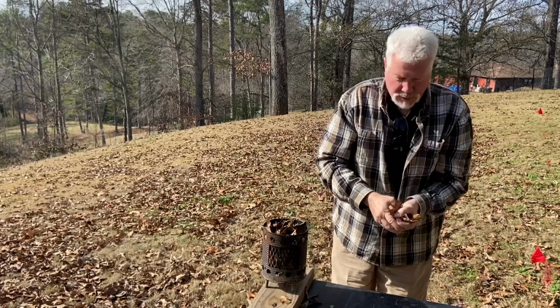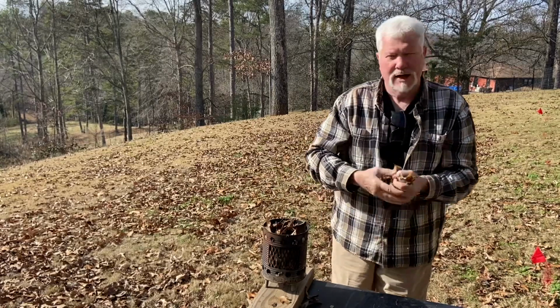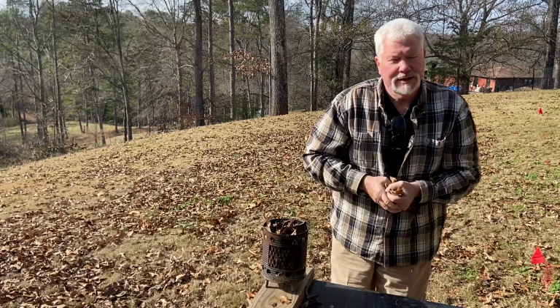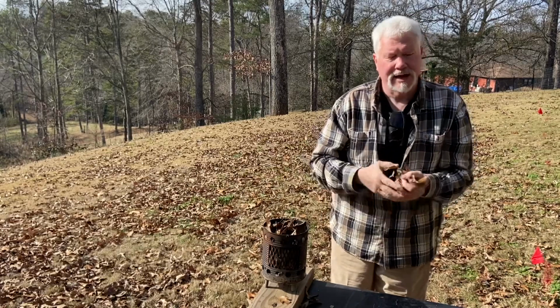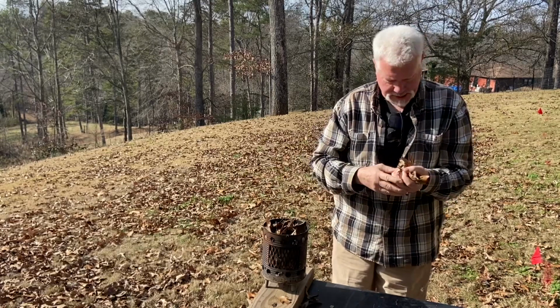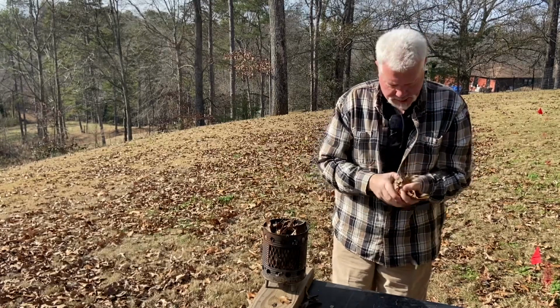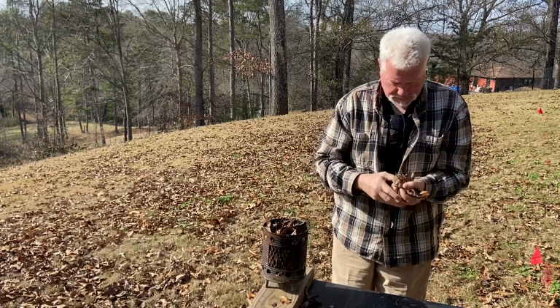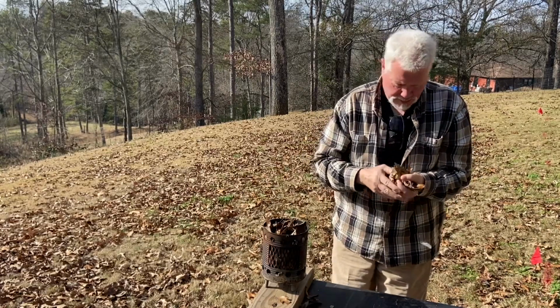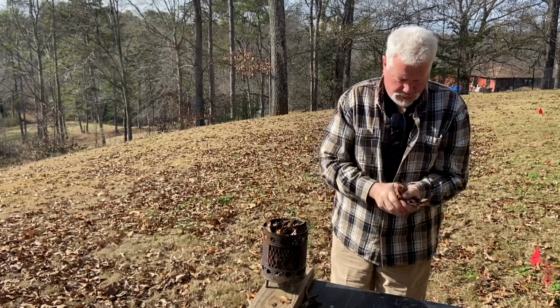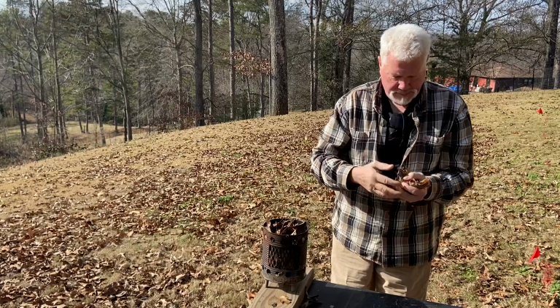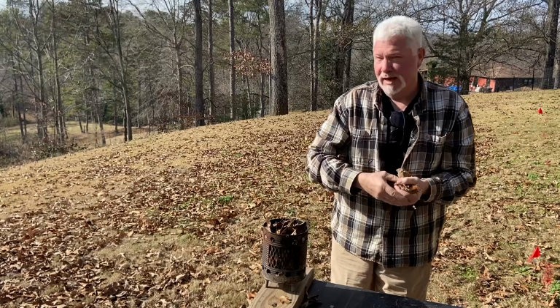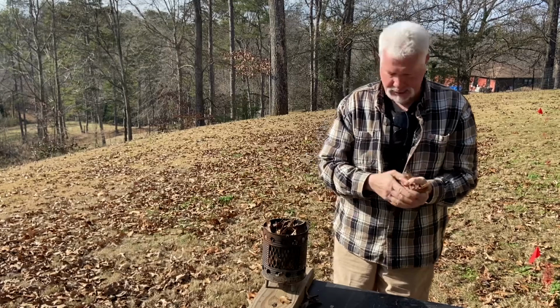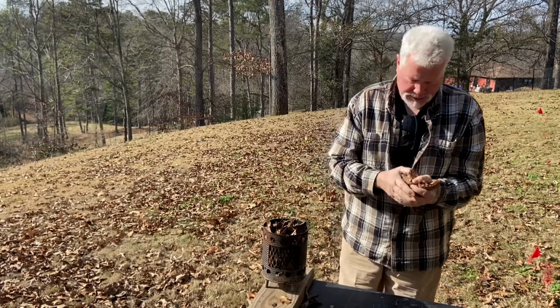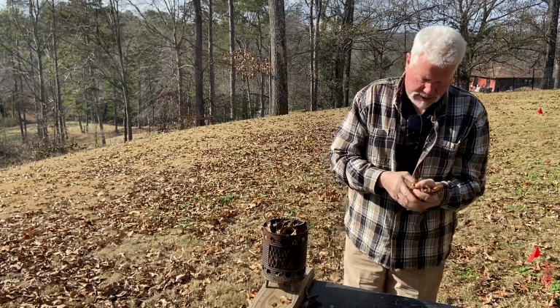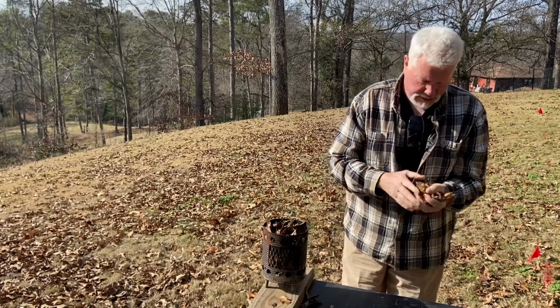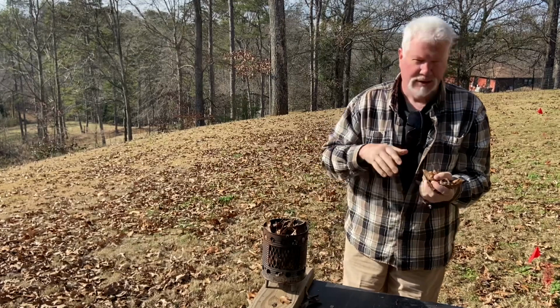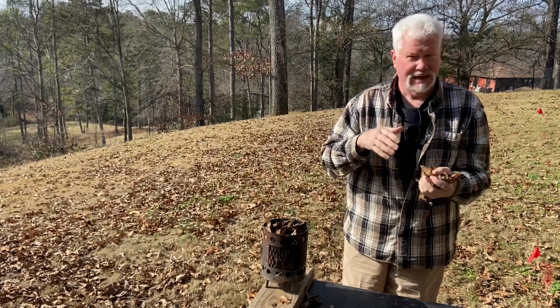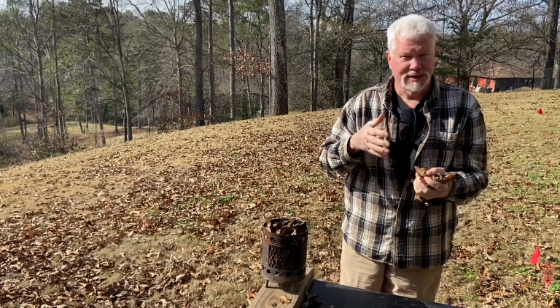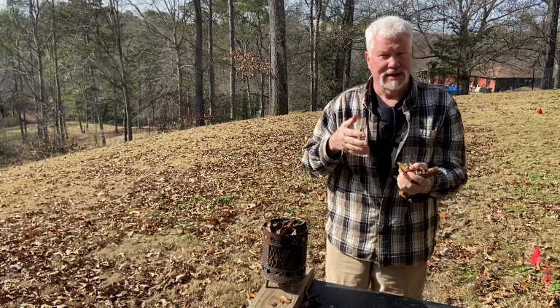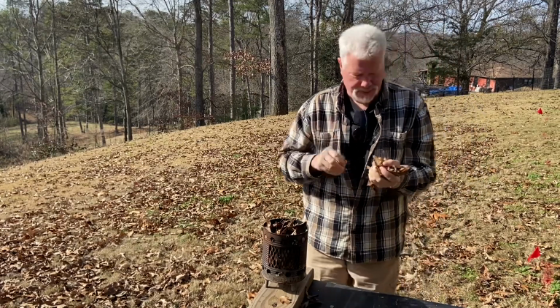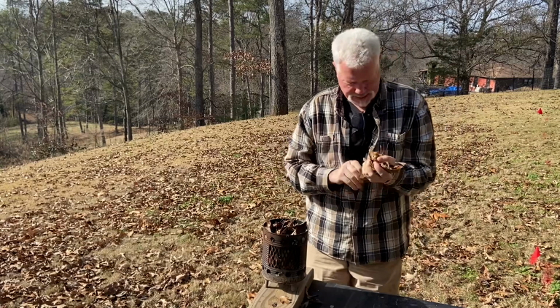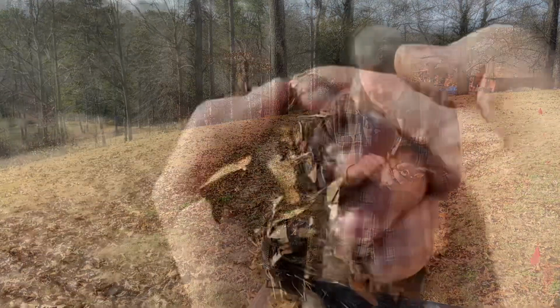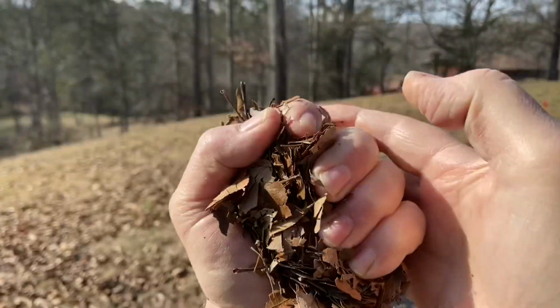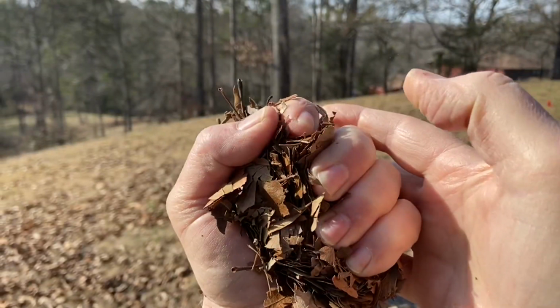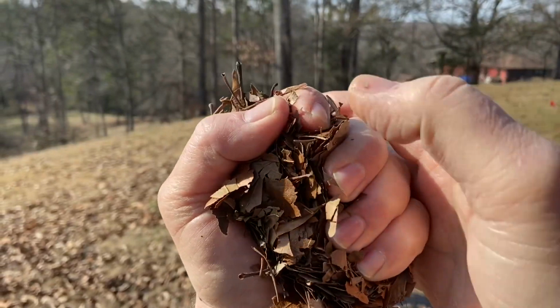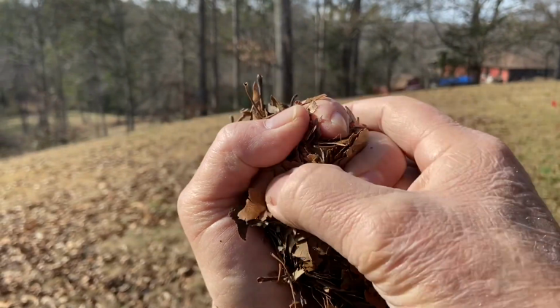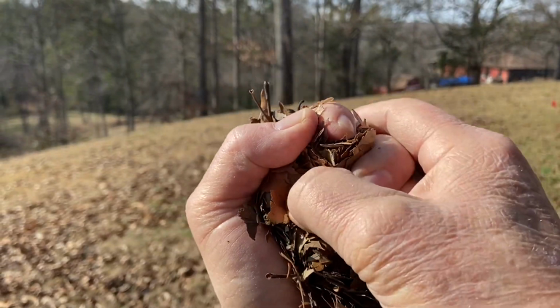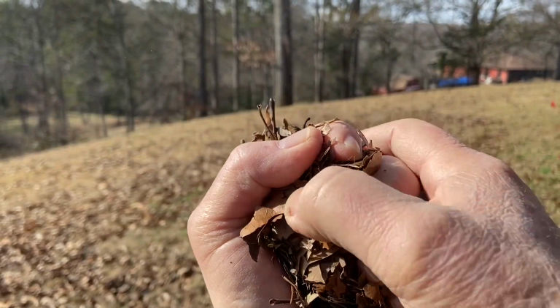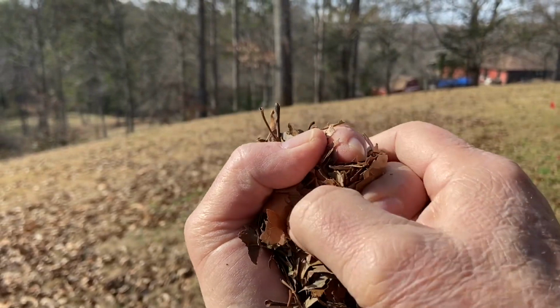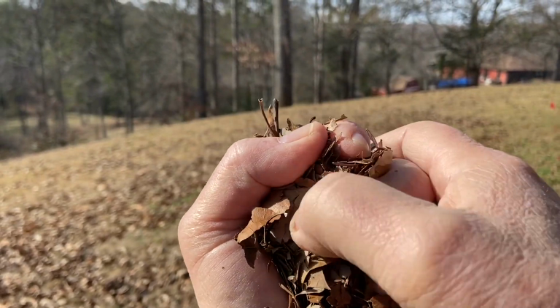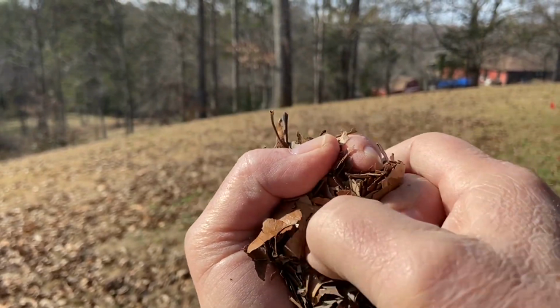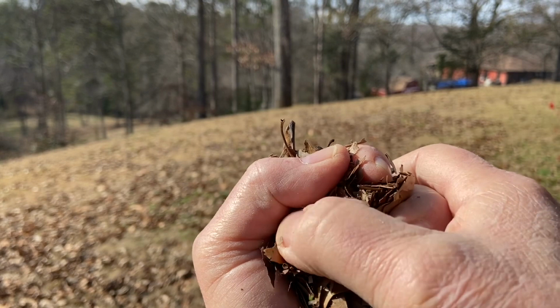You'll want to compact it in your hand as tightly as possible. You will not burn your hand while doing this technique because the leaves will insulate the heat from your hand. I'd like to get it tighter than that — we'll make that work.